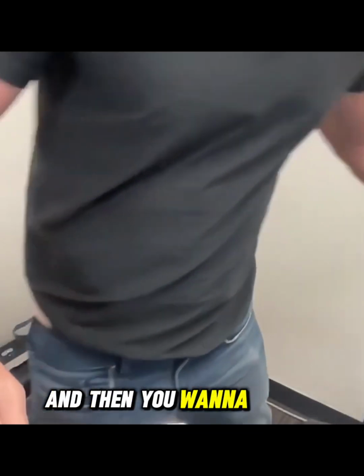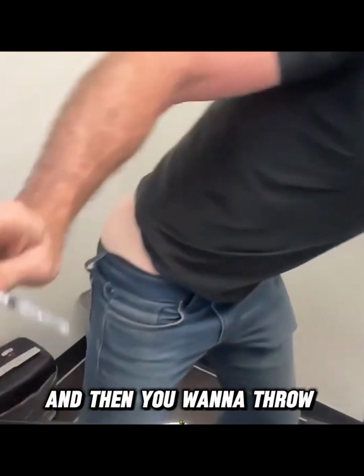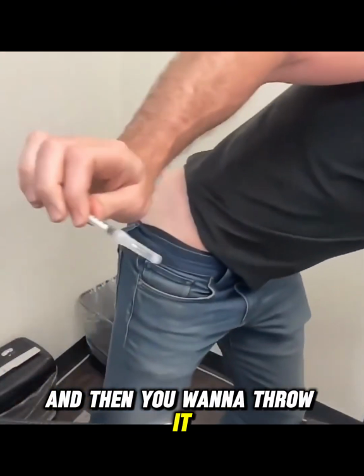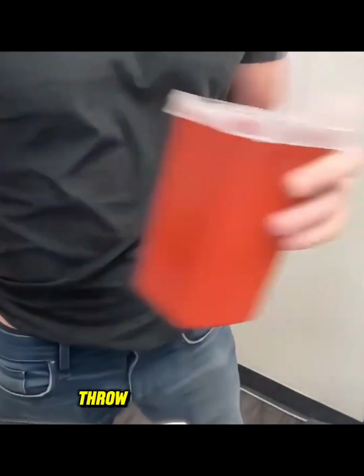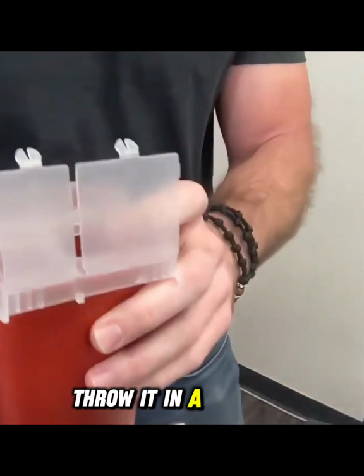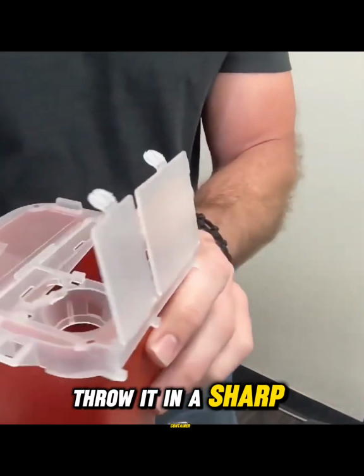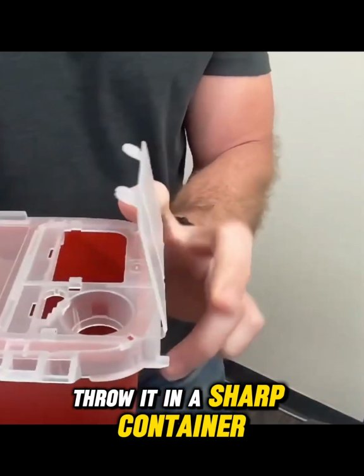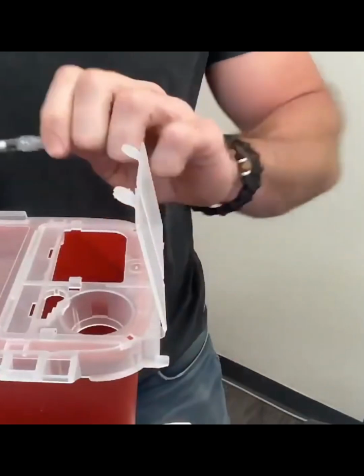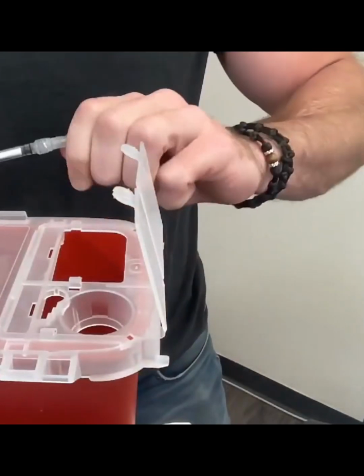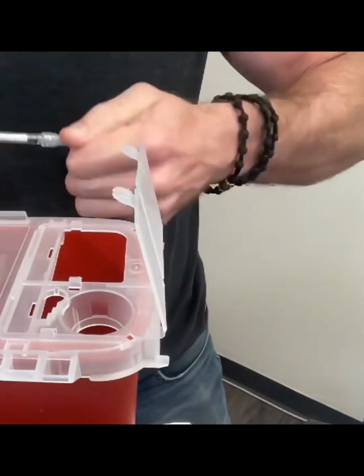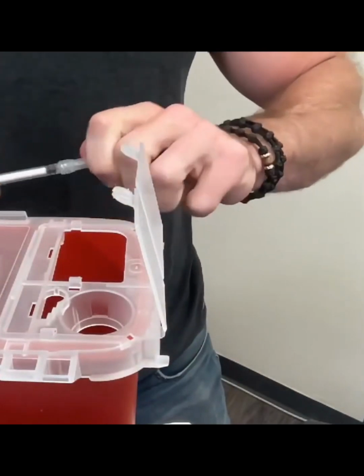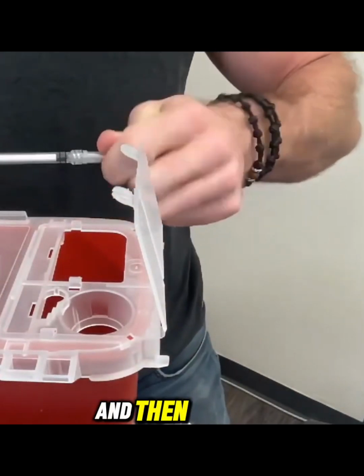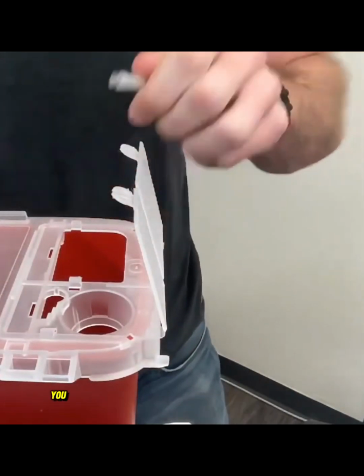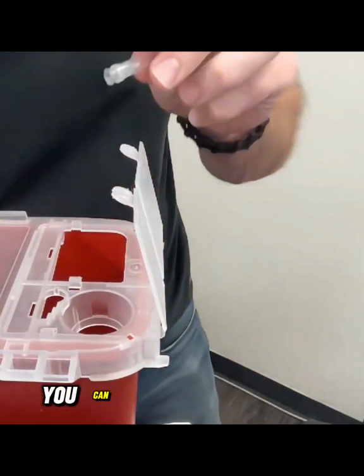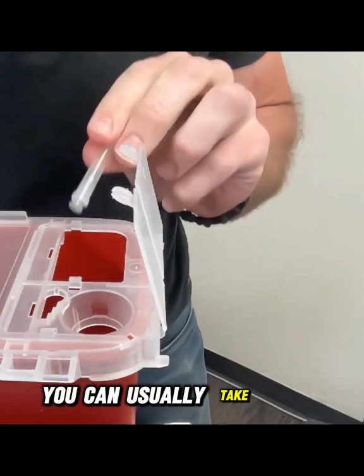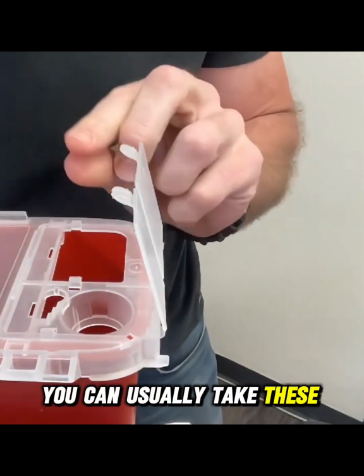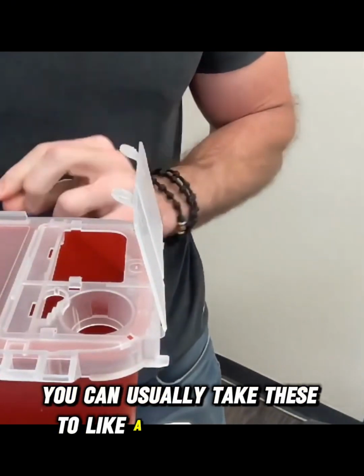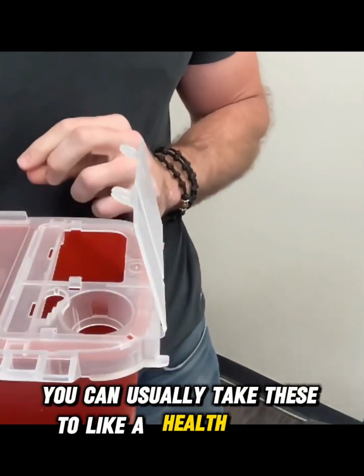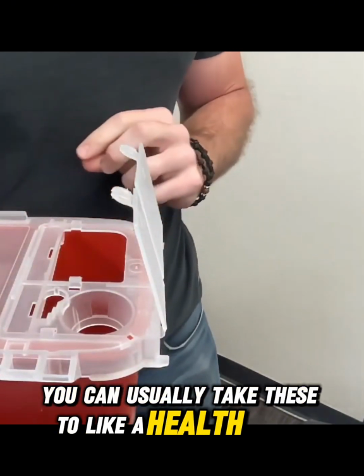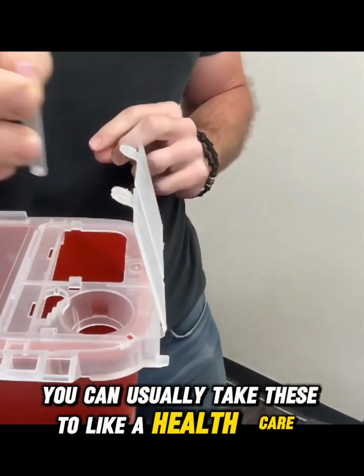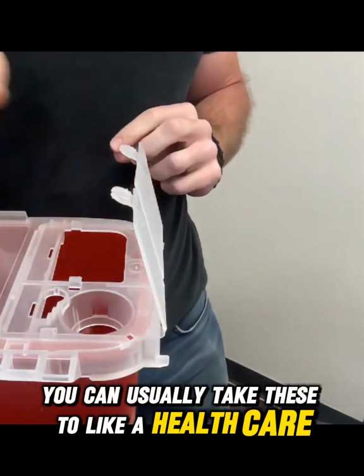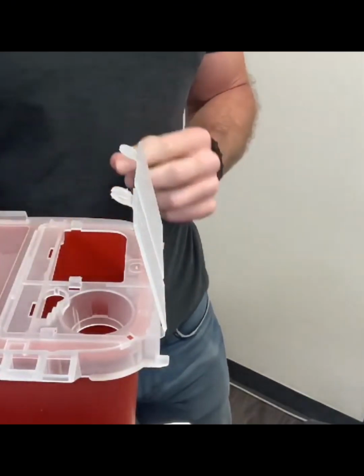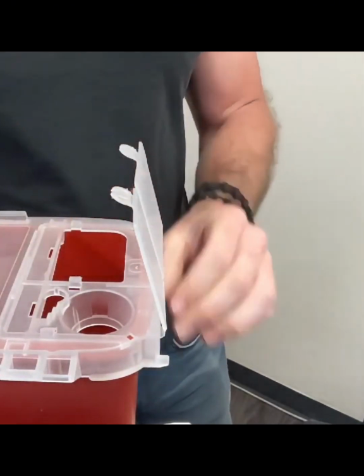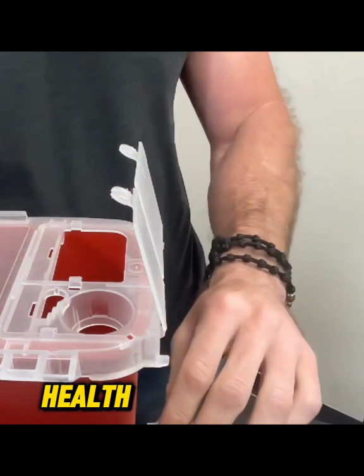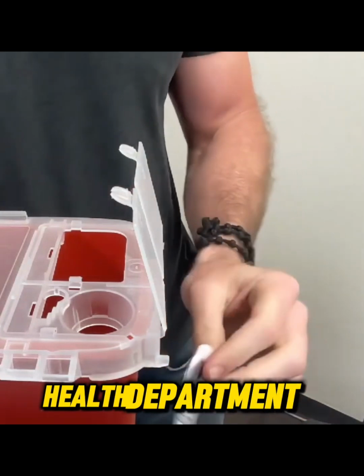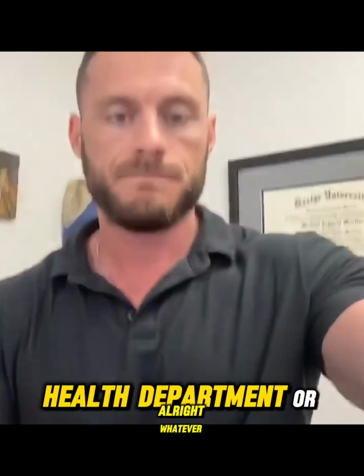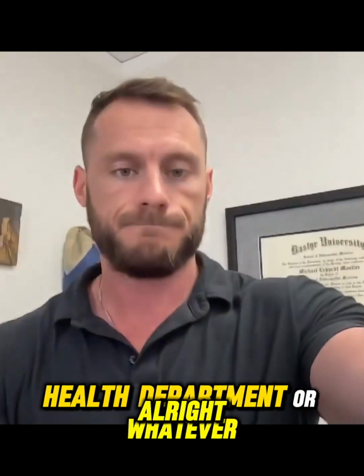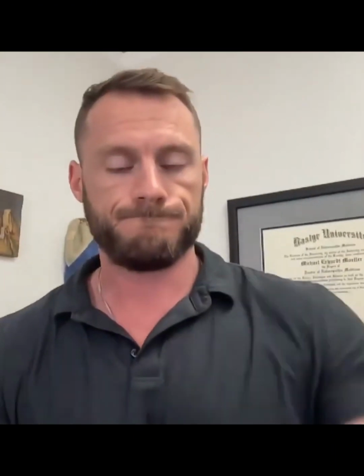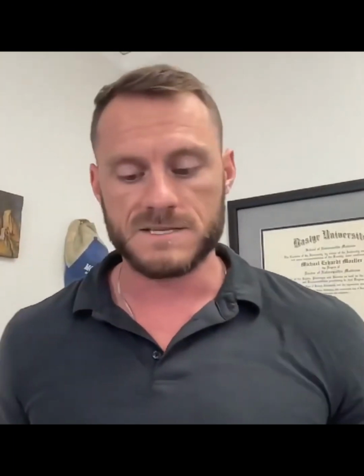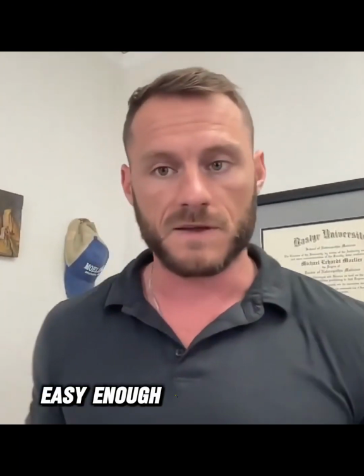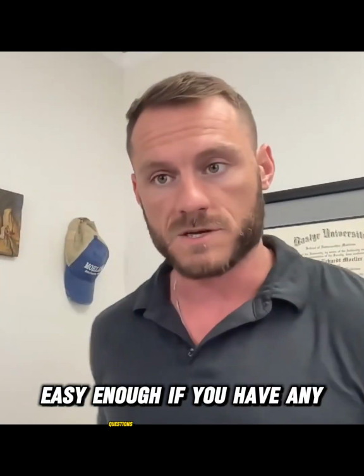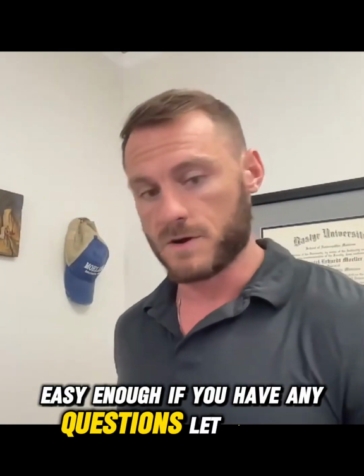Recap the needle and throw it in a sharps container. You can usually take these to a health department for disposal. Easy enough — if you have any questions let me know.